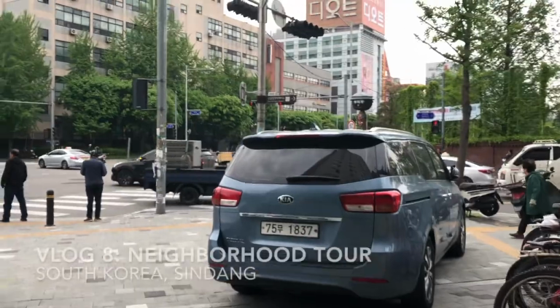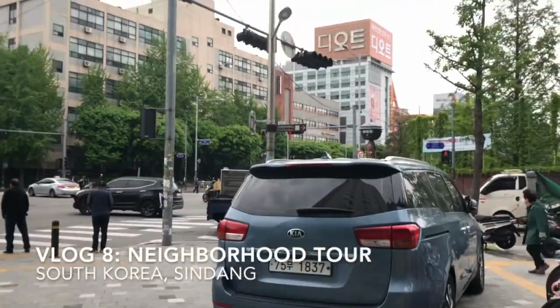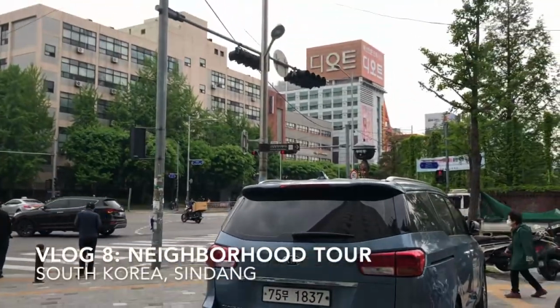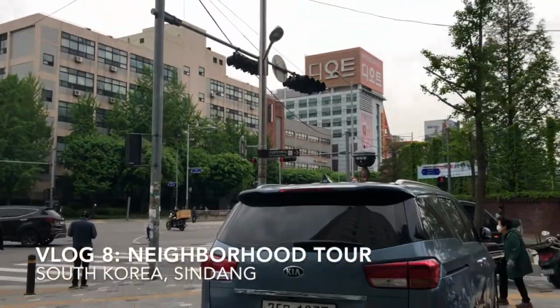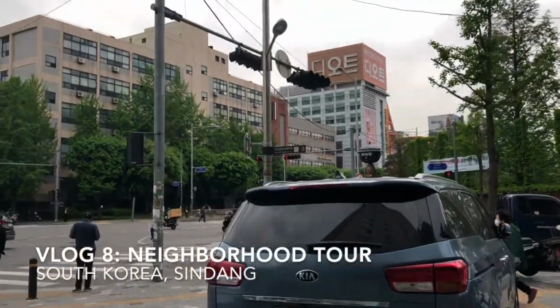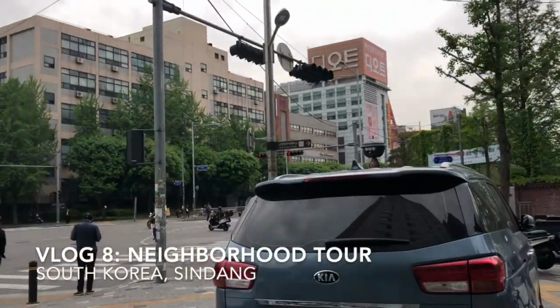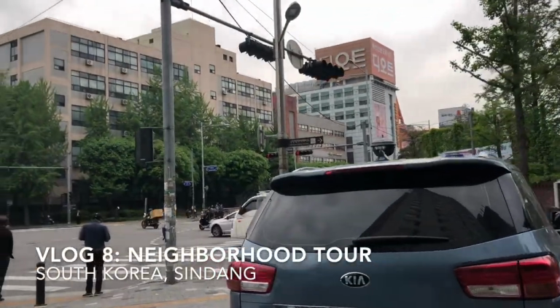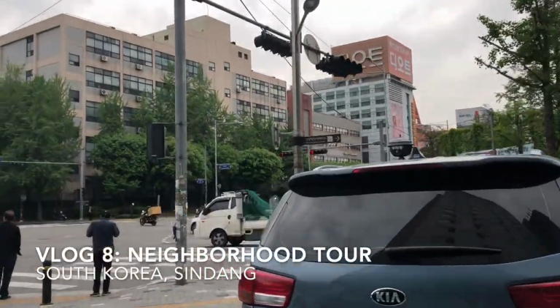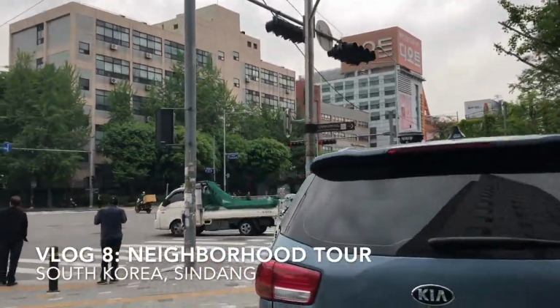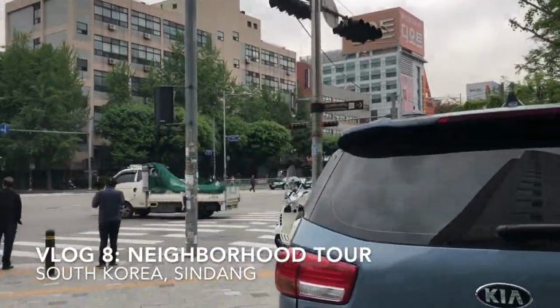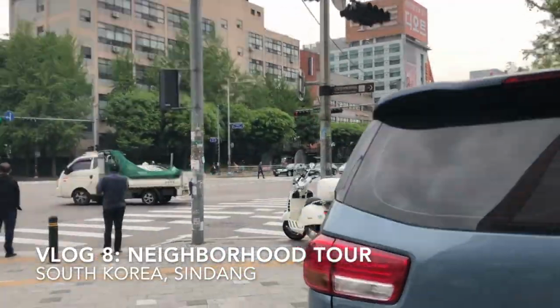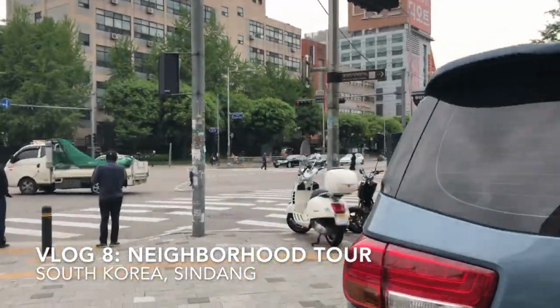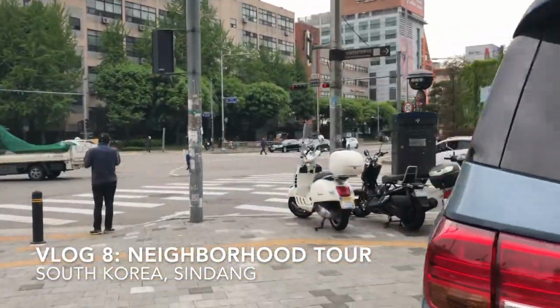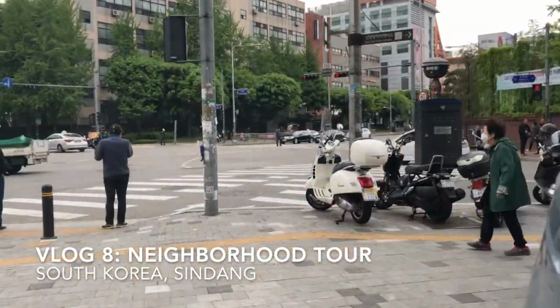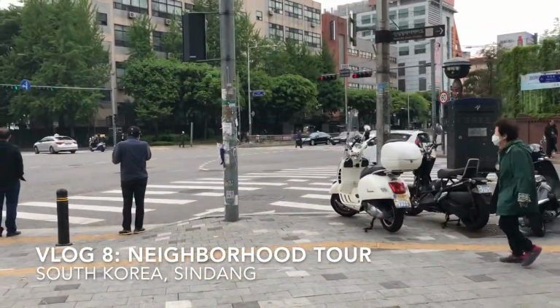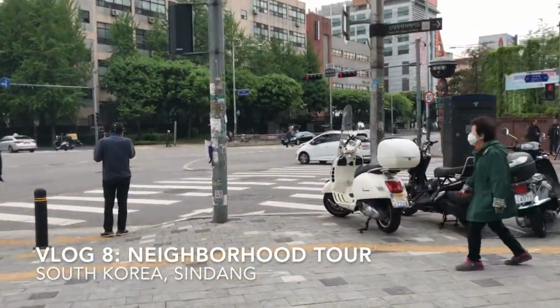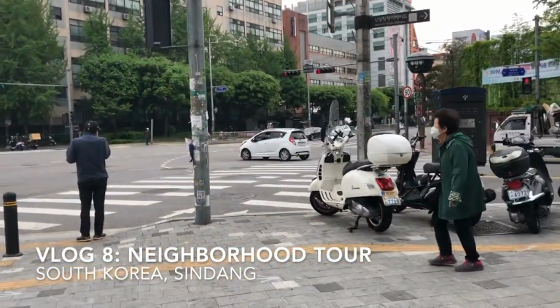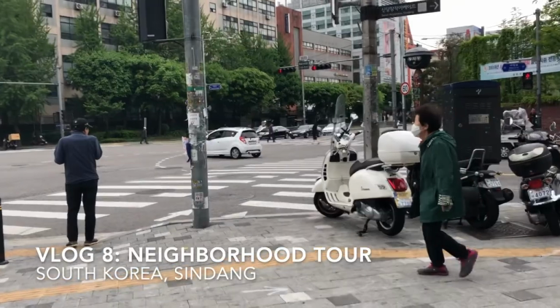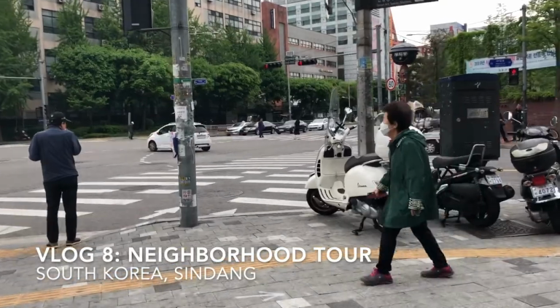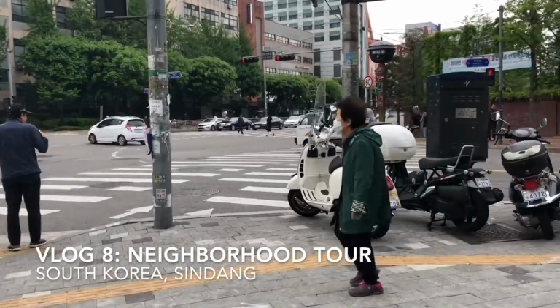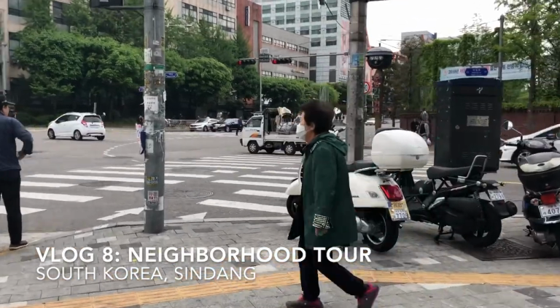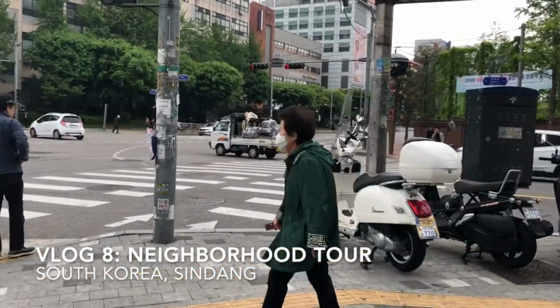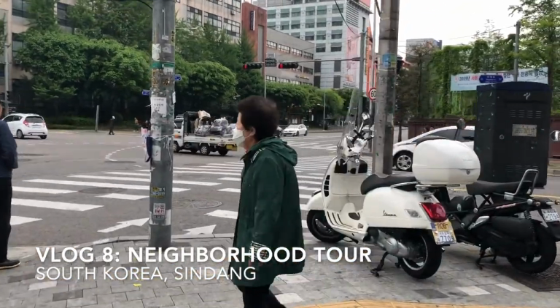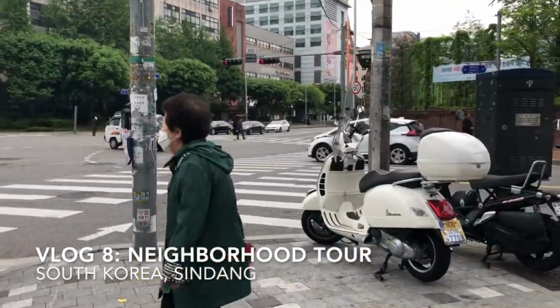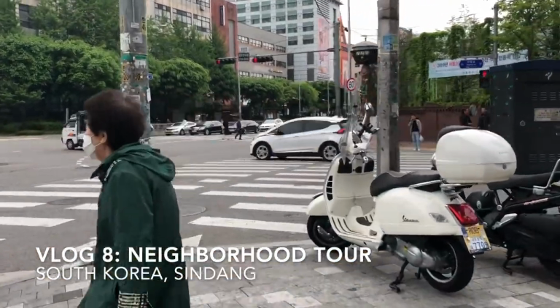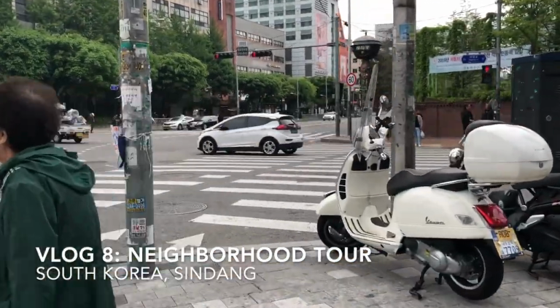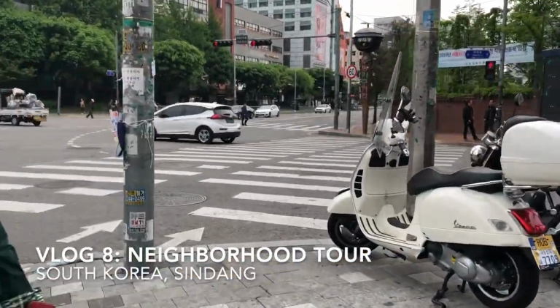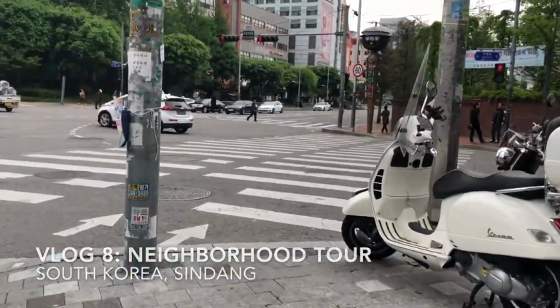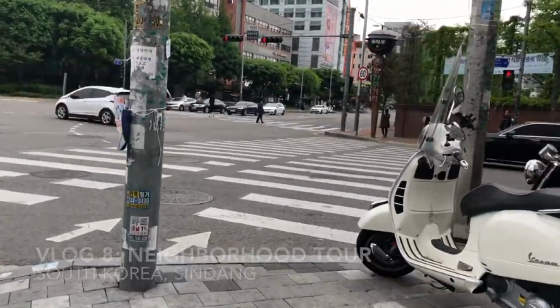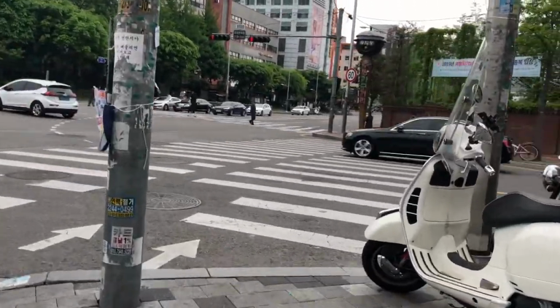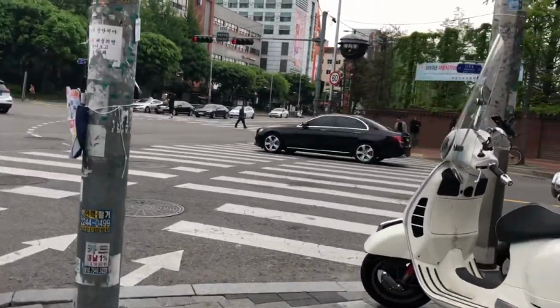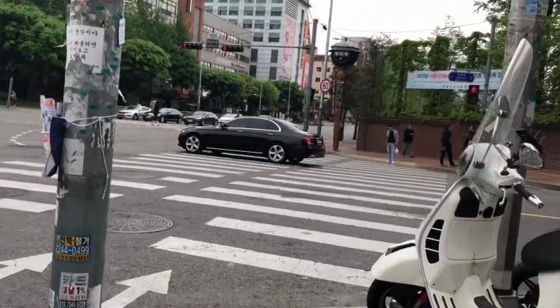Hello! This week I'll be taking you guys on a brief tour around my neighborhood. If you guys don't already know, I live in the Shindong area, which I find to be quite diverse.